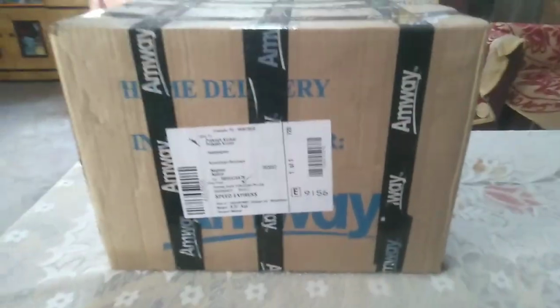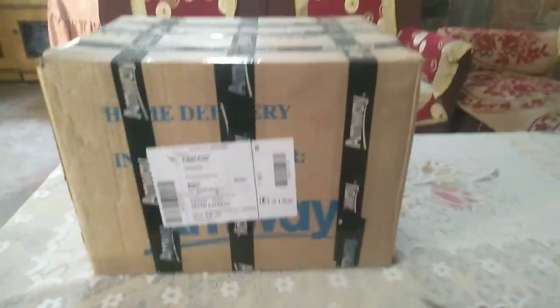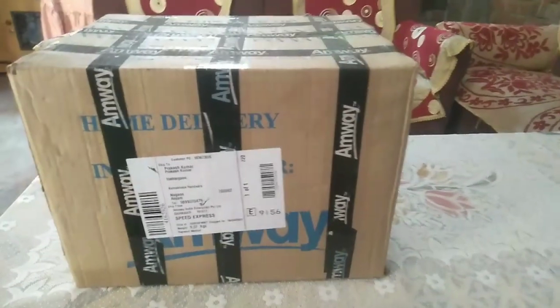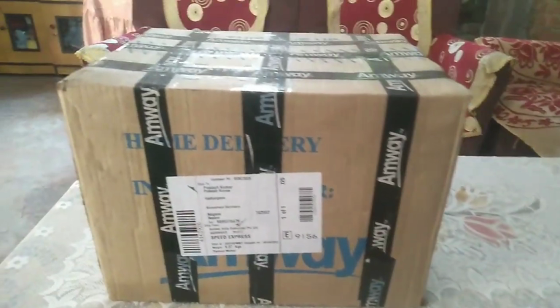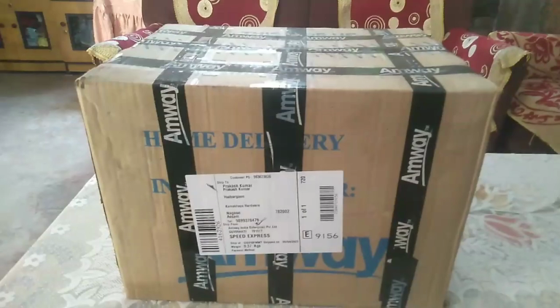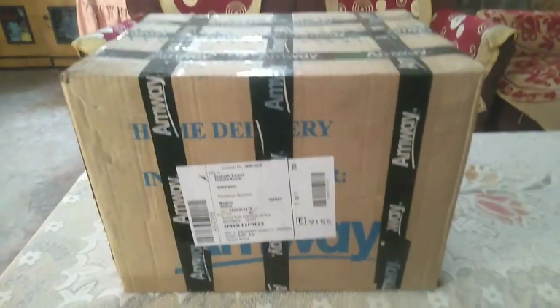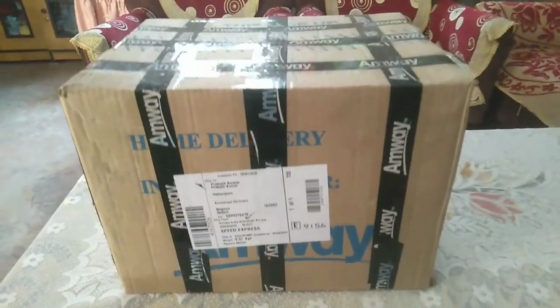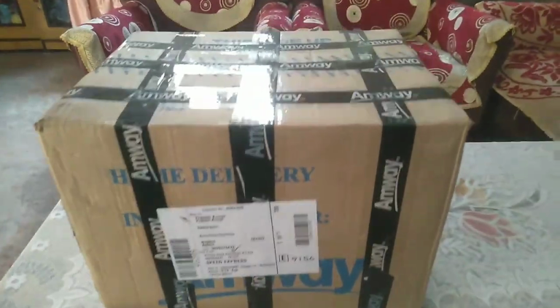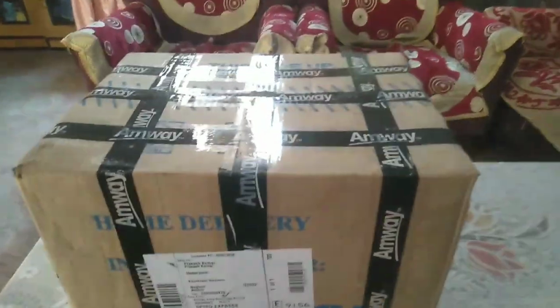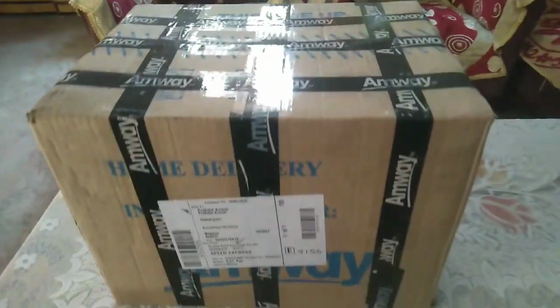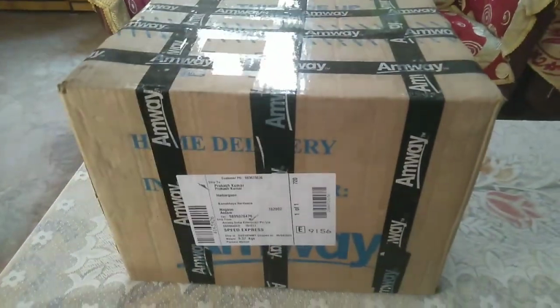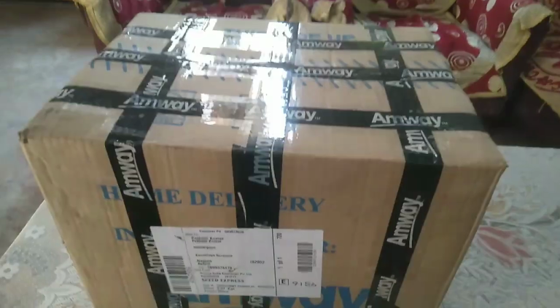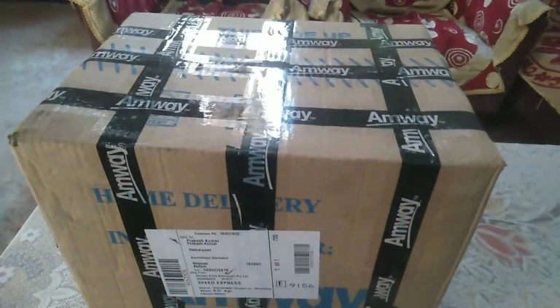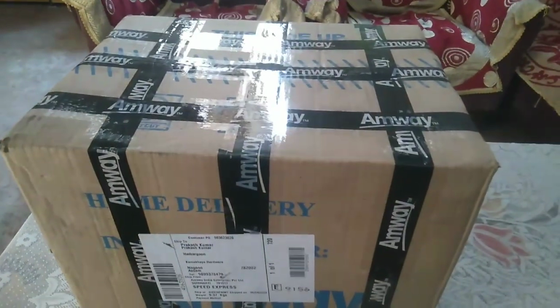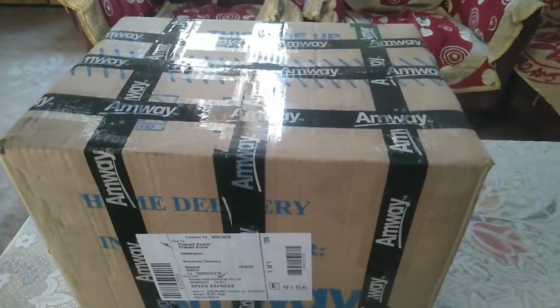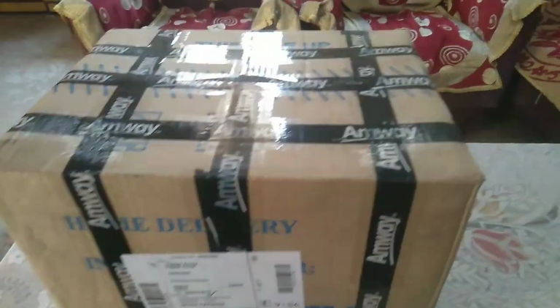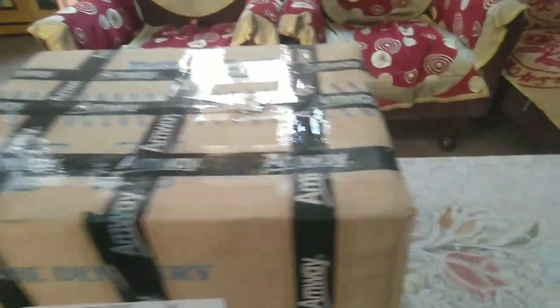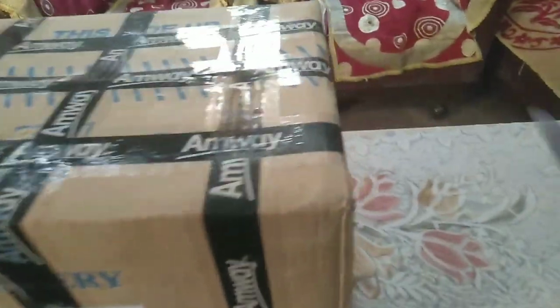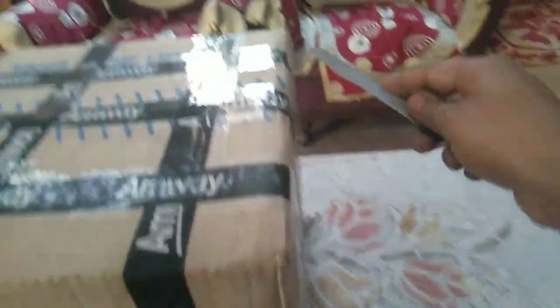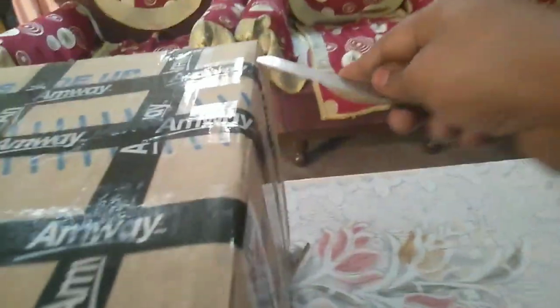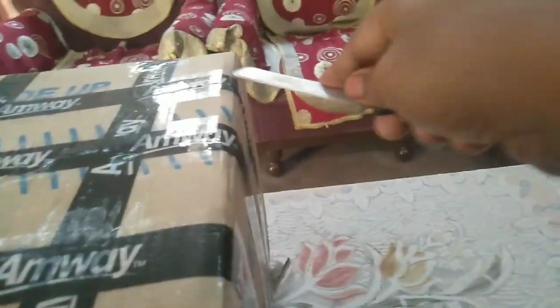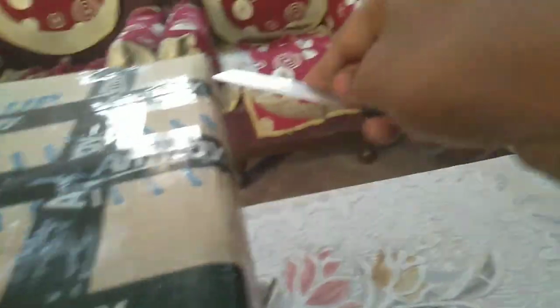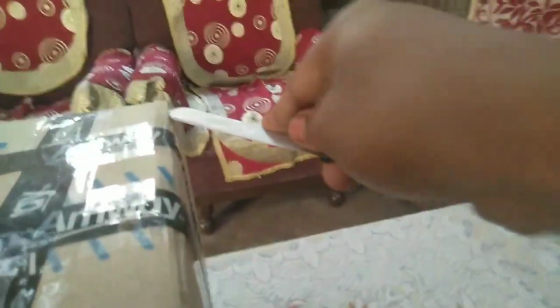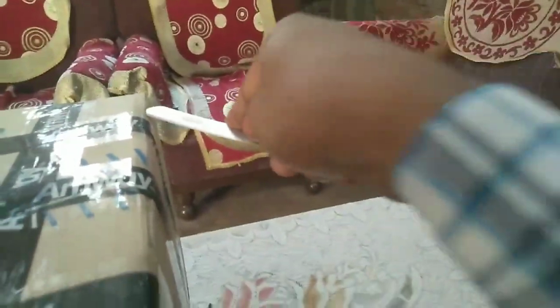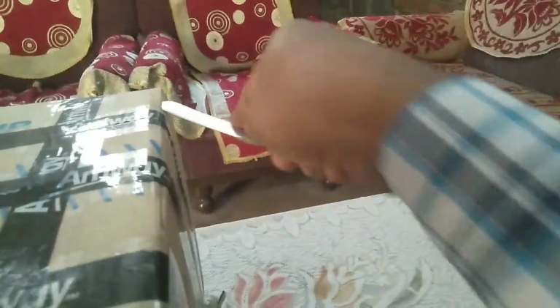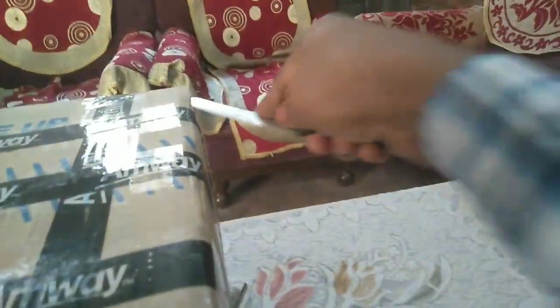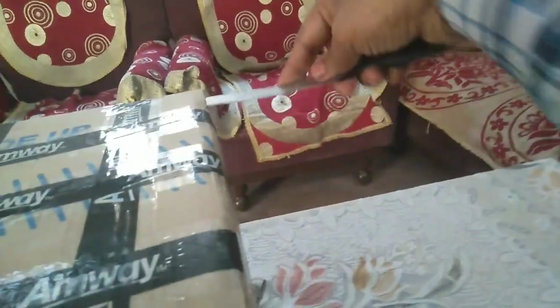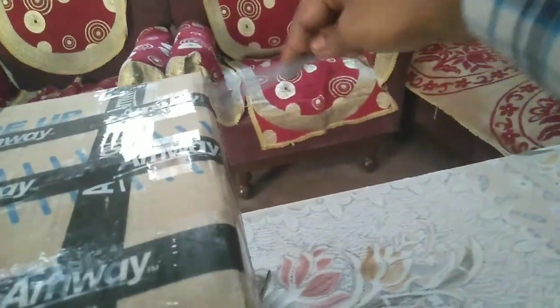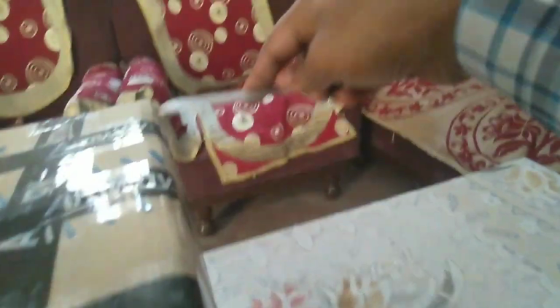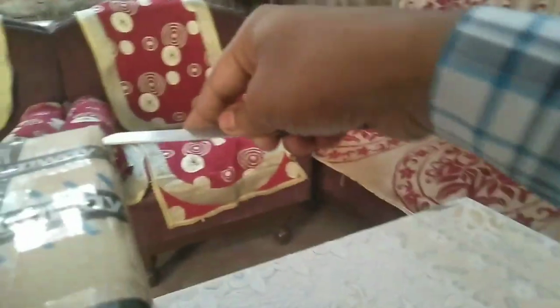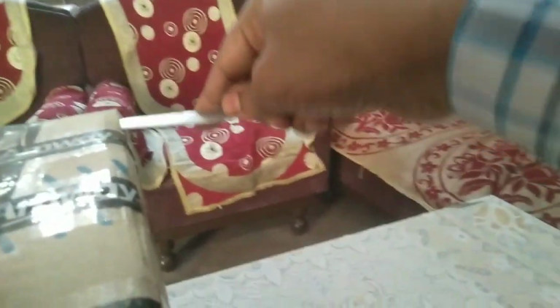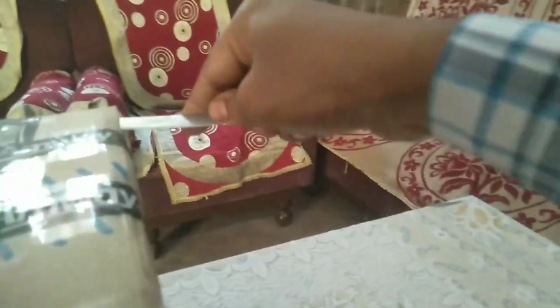I am going to do this in the video. Let's see what is inside this box. First of all, I am going to cut it with the packing, so I am going to cut it open.